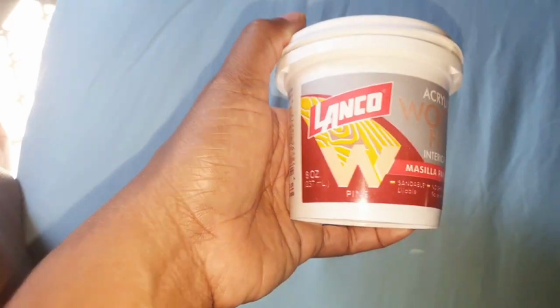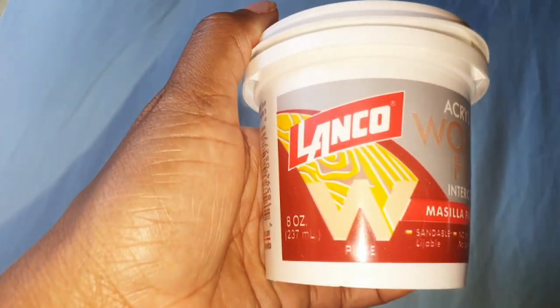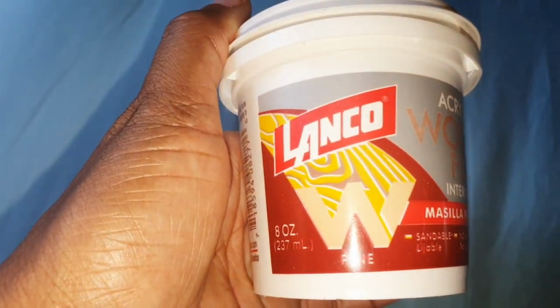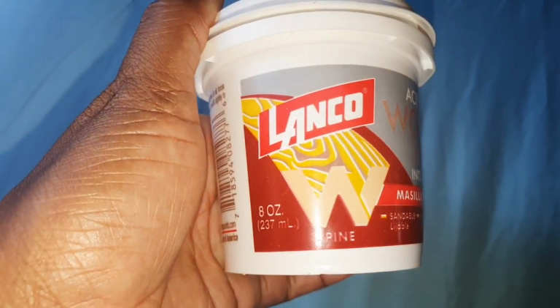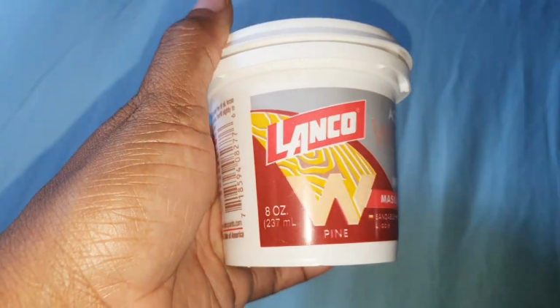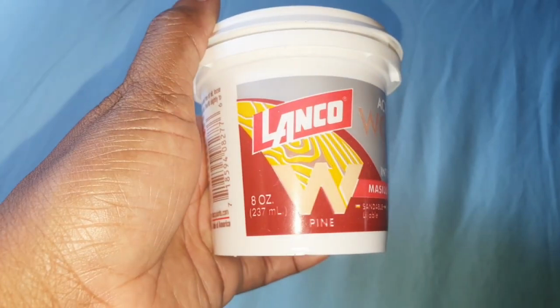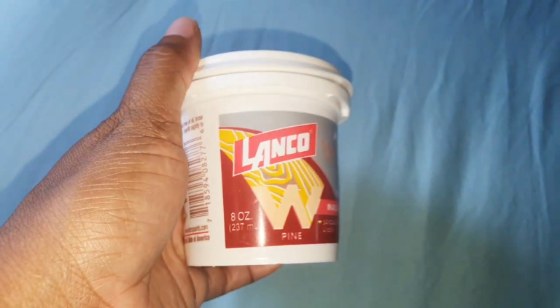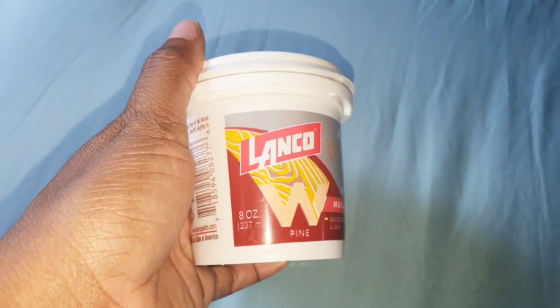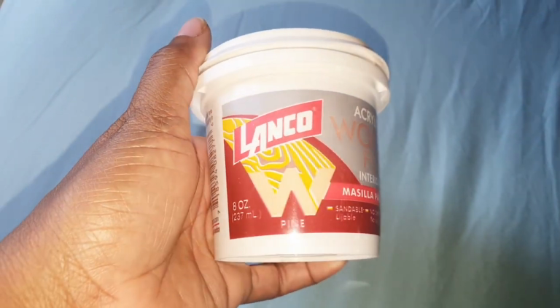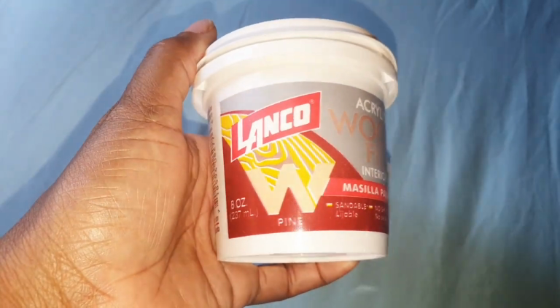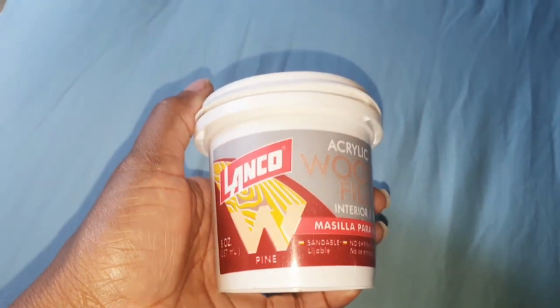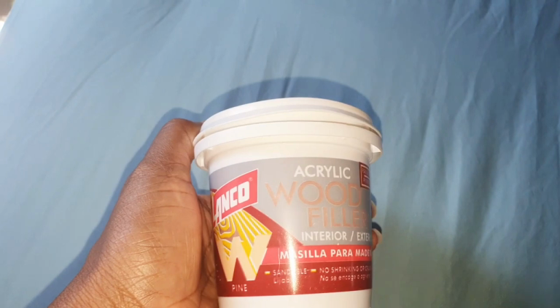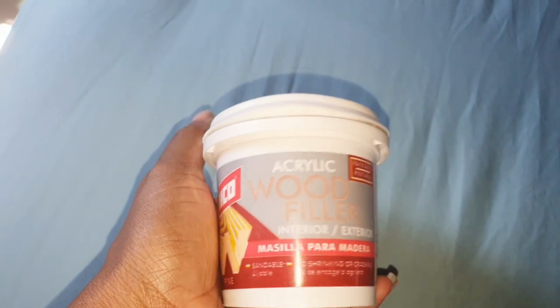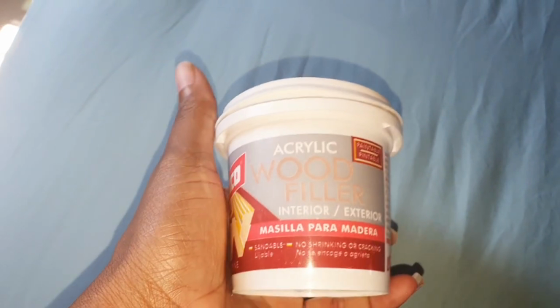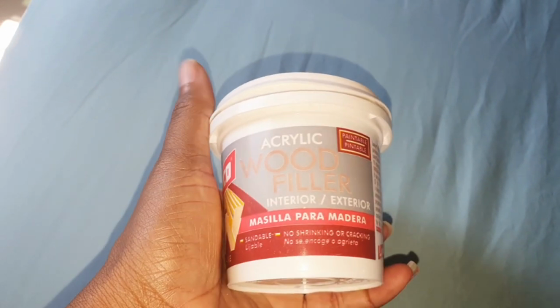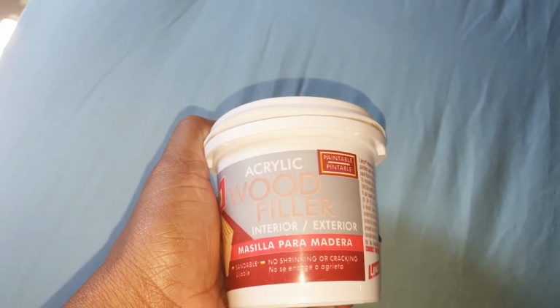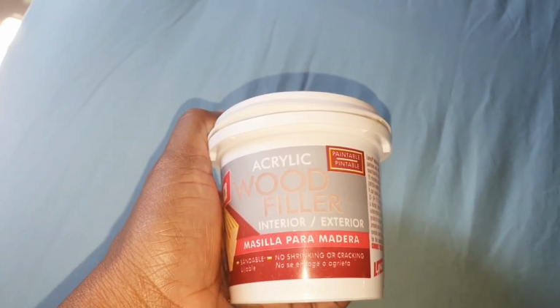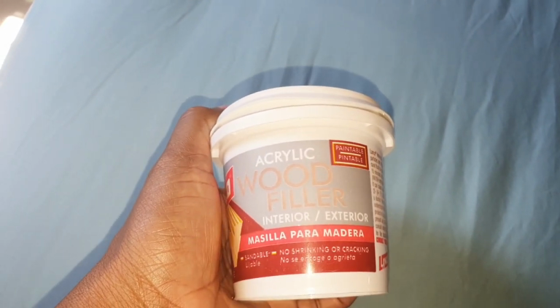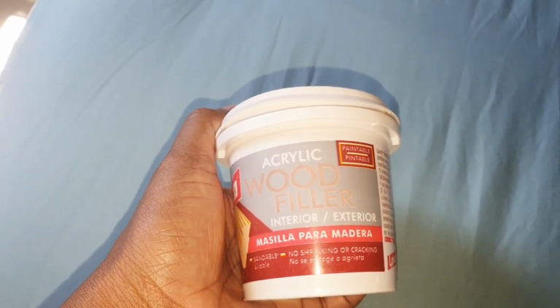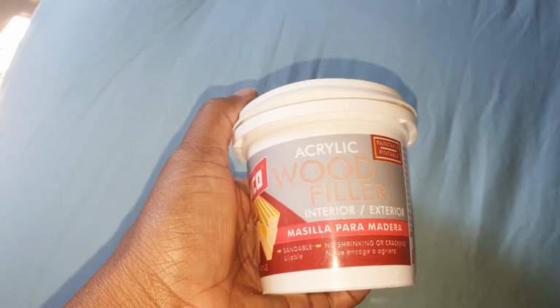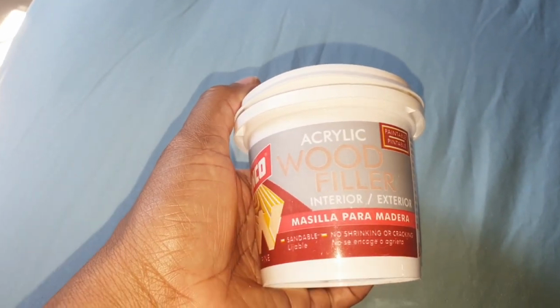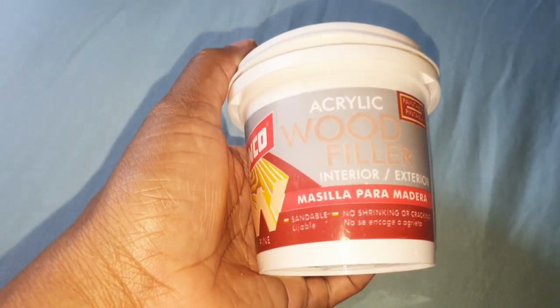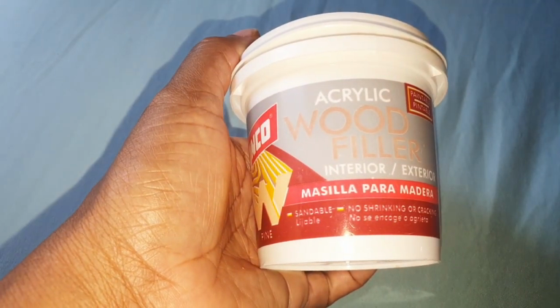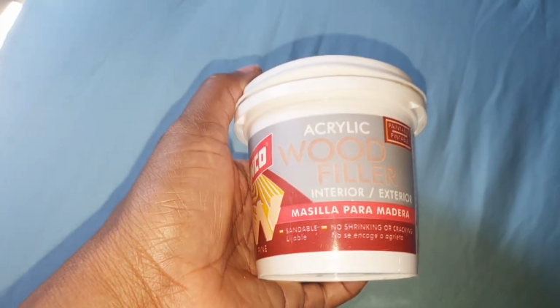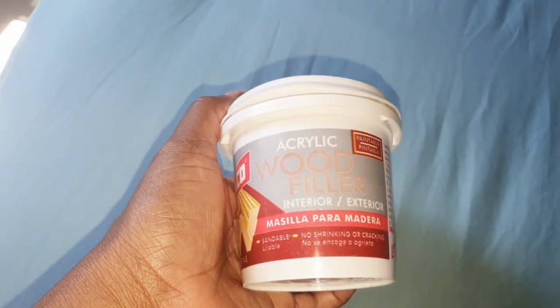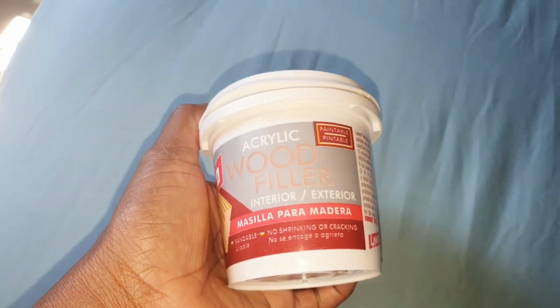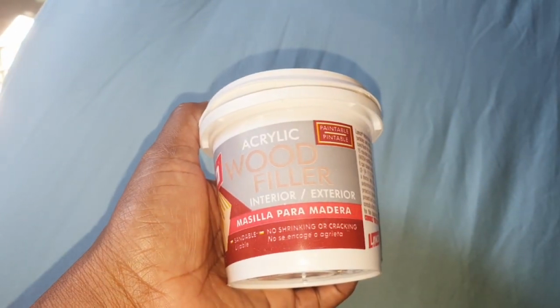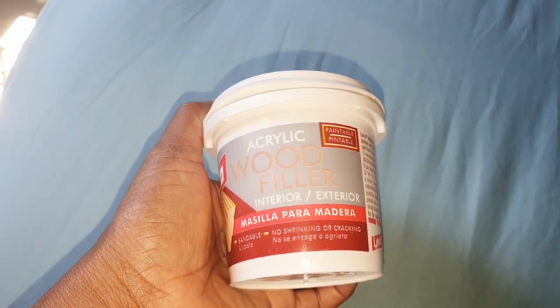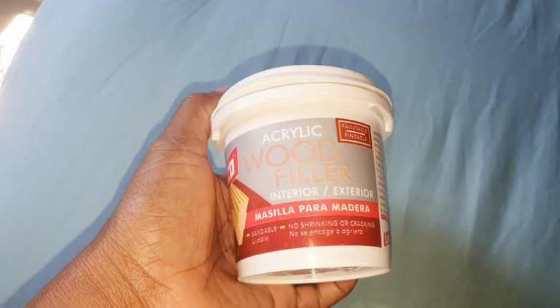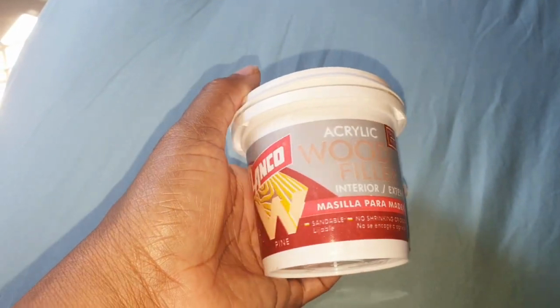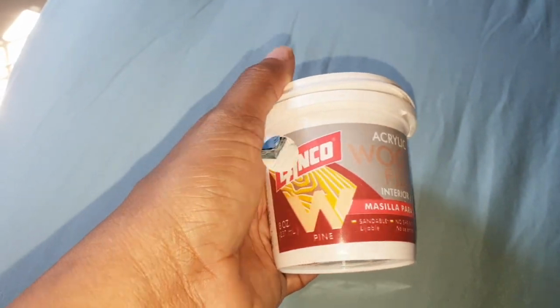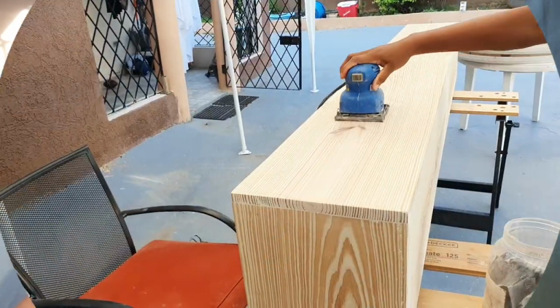After finishing the assembly, I used this acrylic wood filler in the color pine to fill out all the holes in the wood. I did all of that off camera because it was so time consuming. Now I'm doing the sanding.